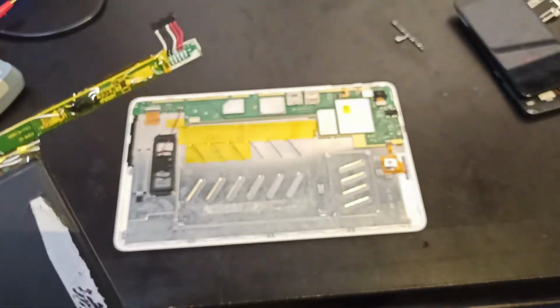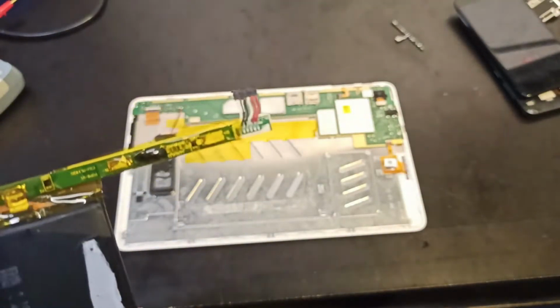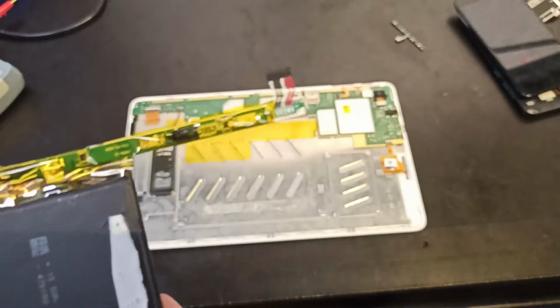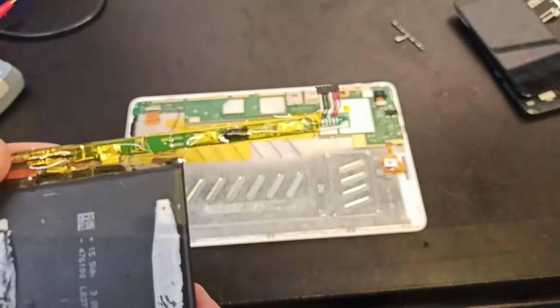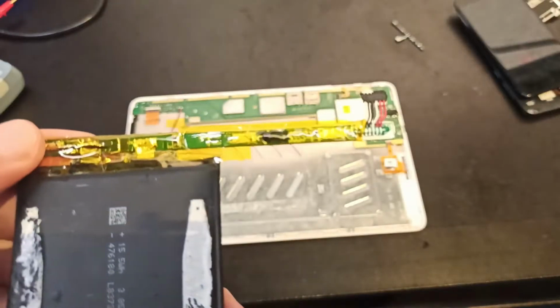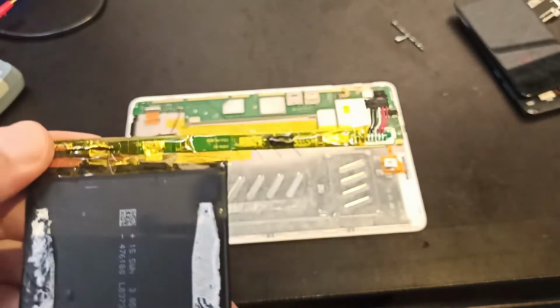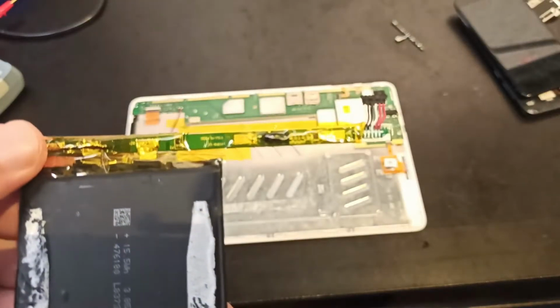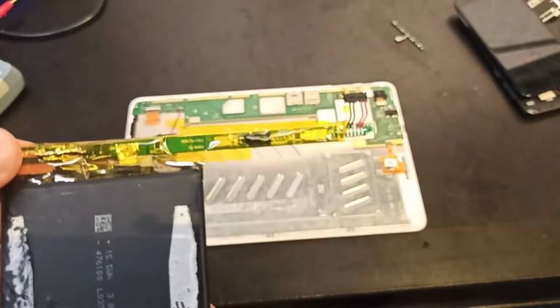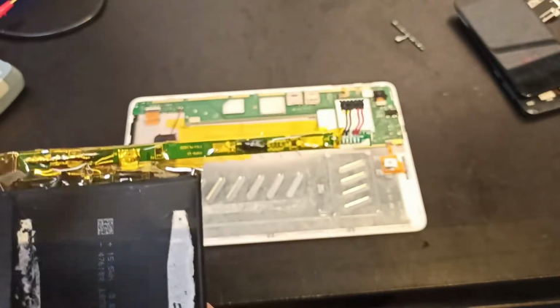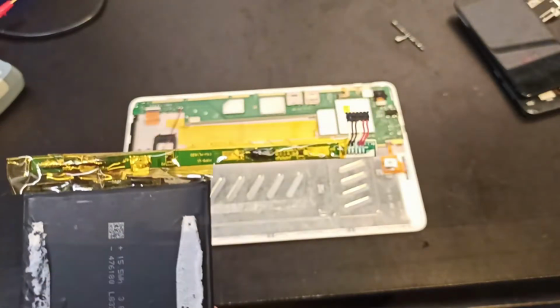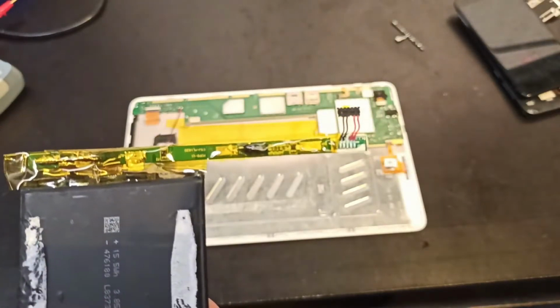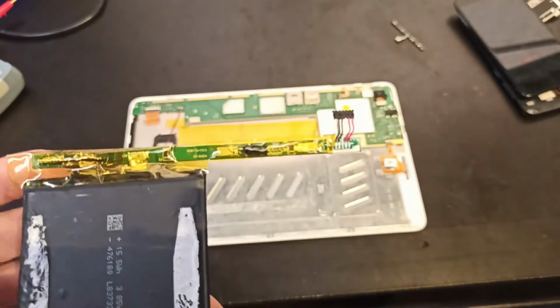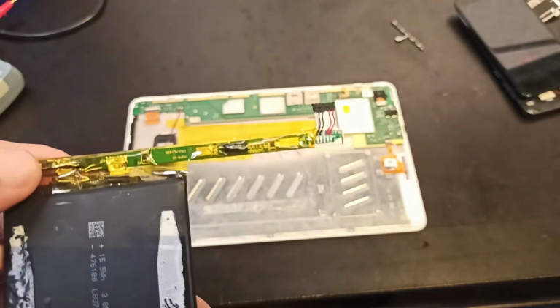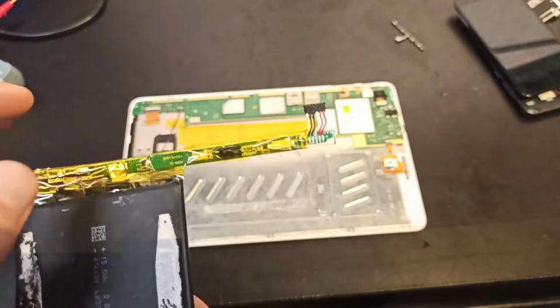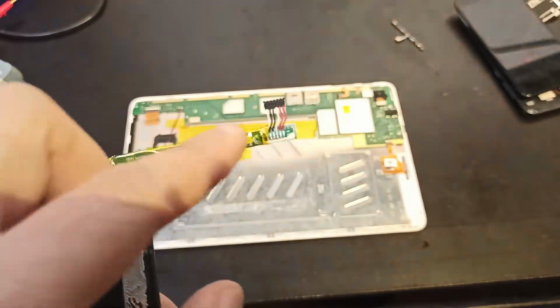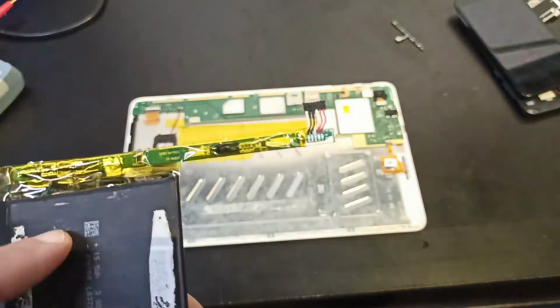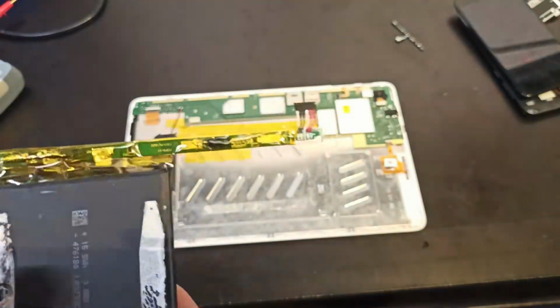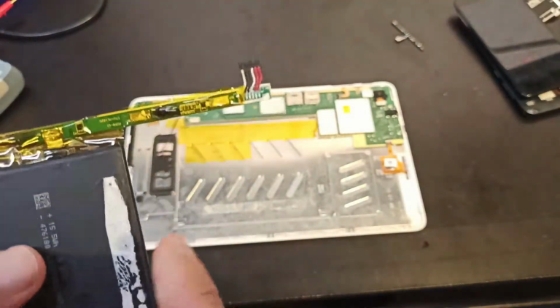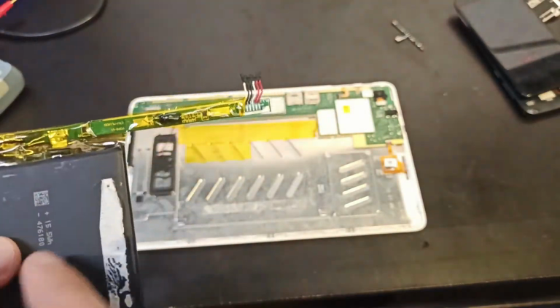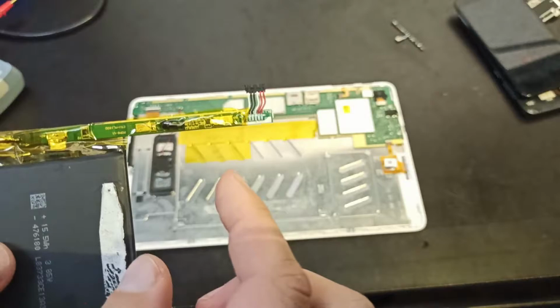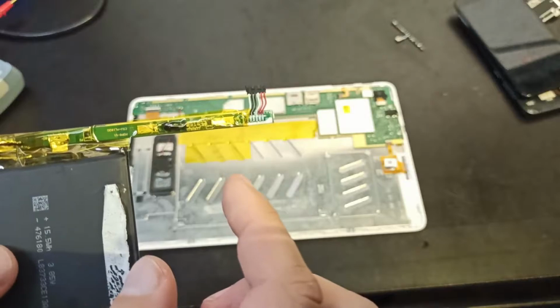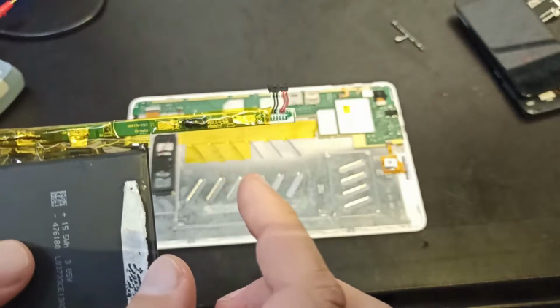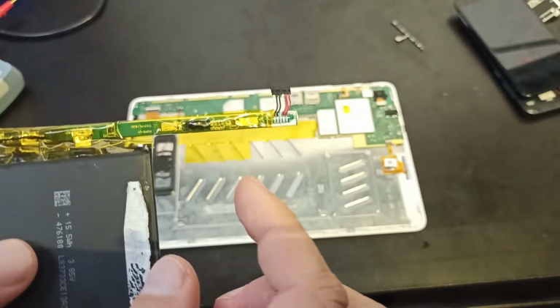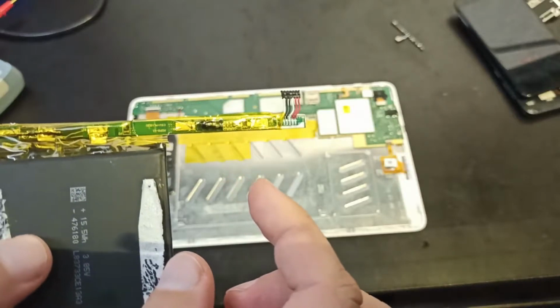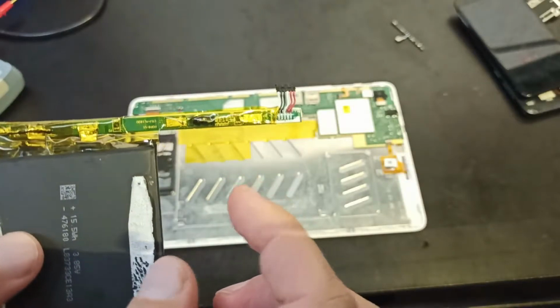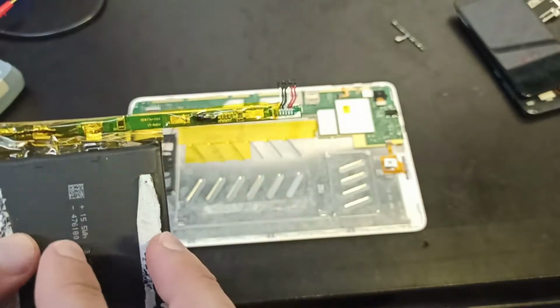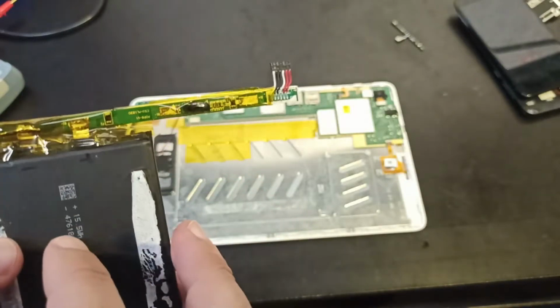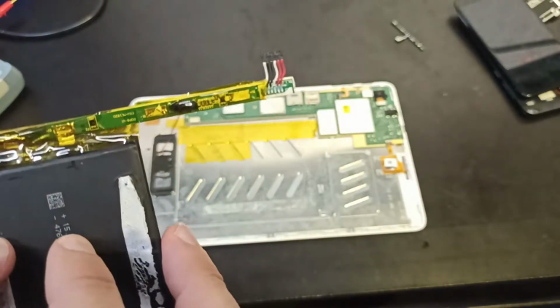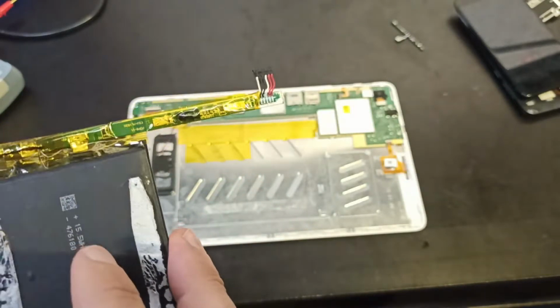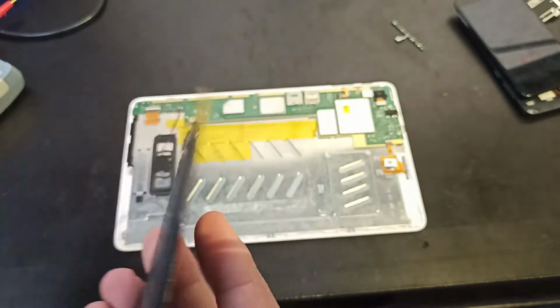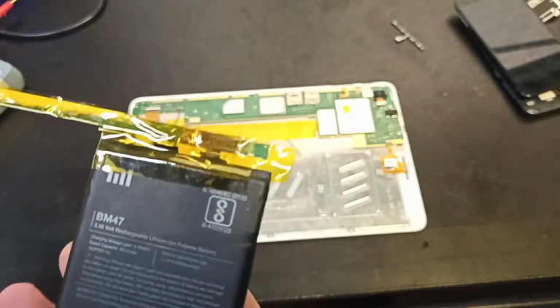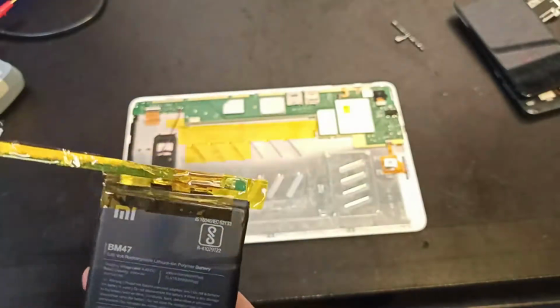And basically that's it. The whole battery had two cells in parallel, but it can work with one.